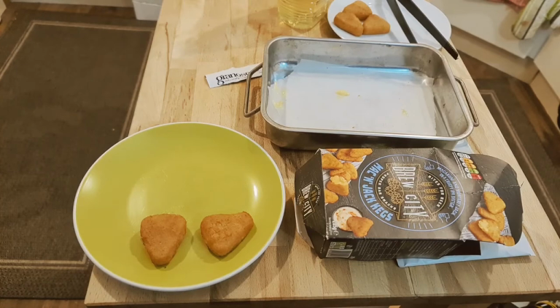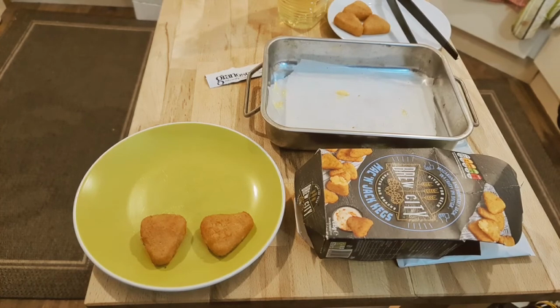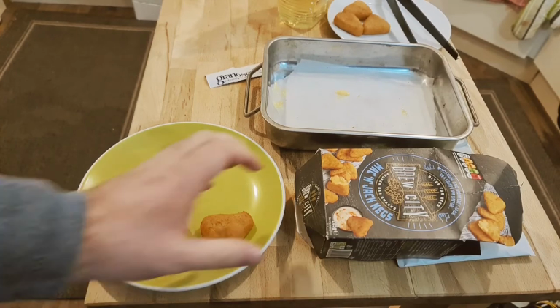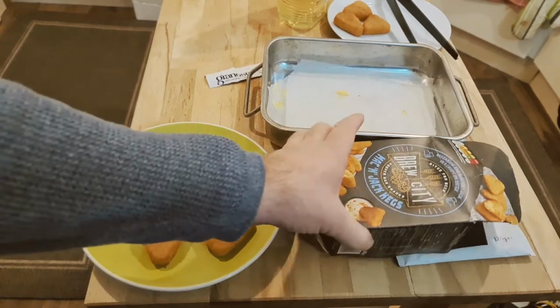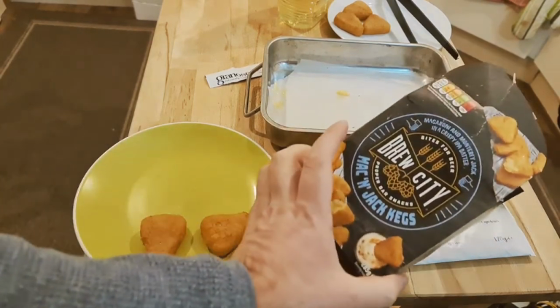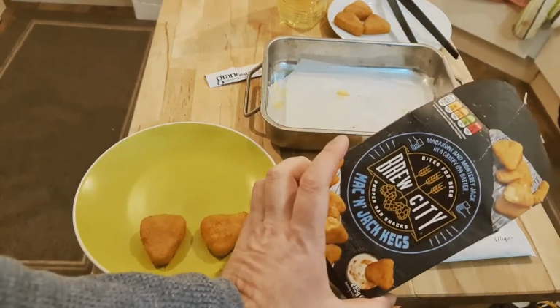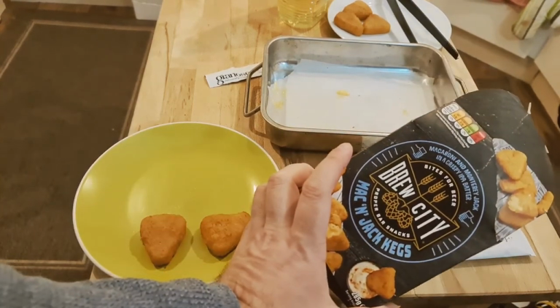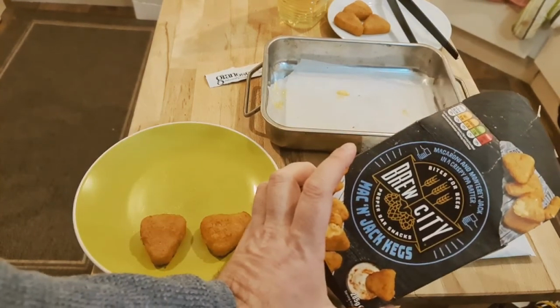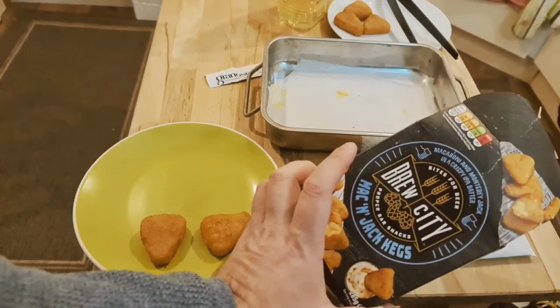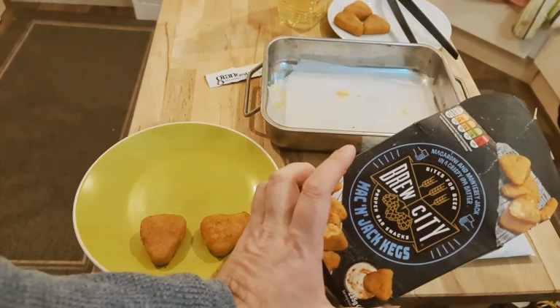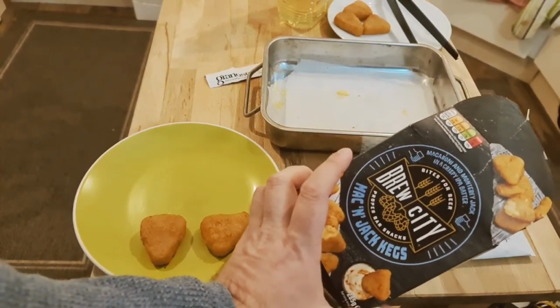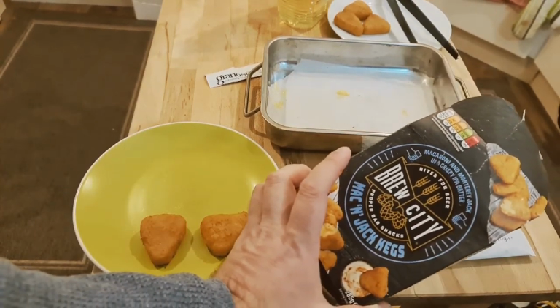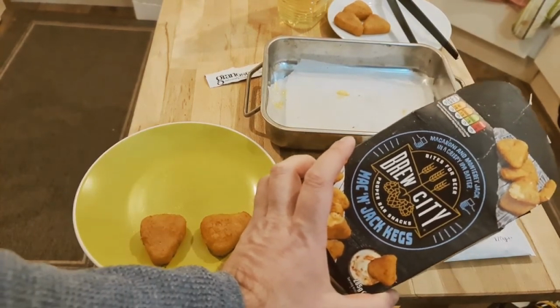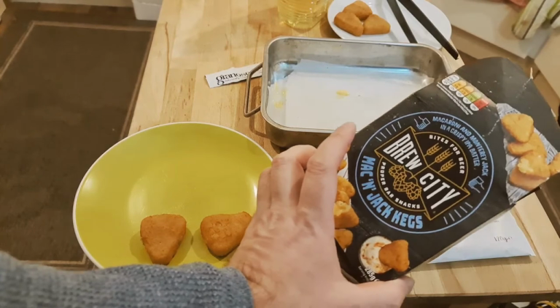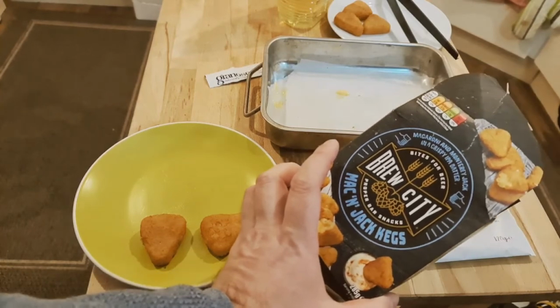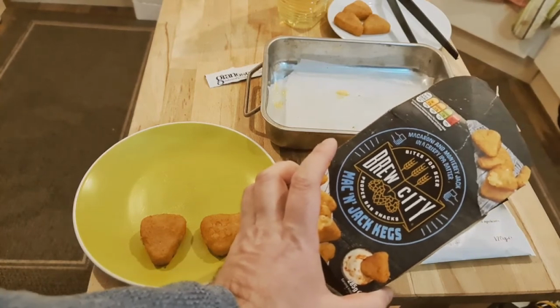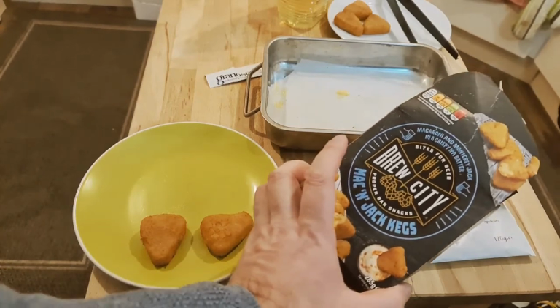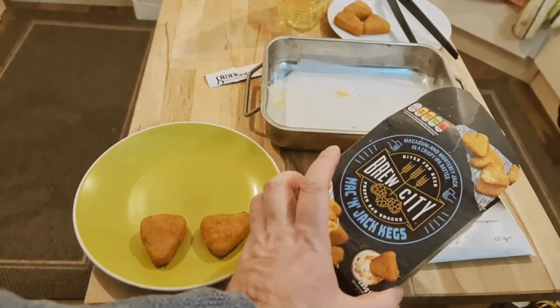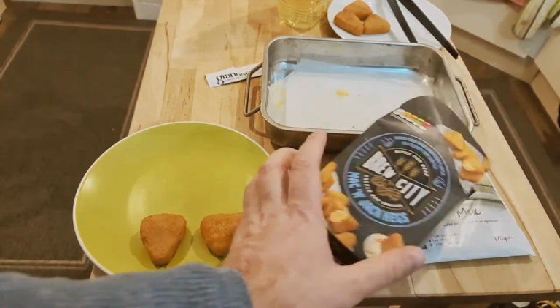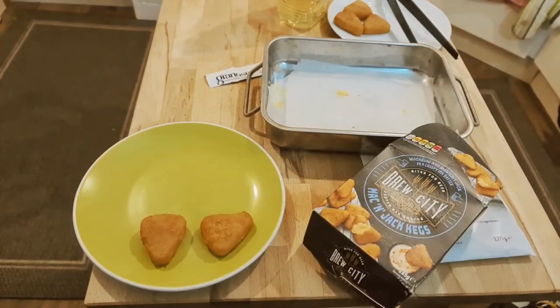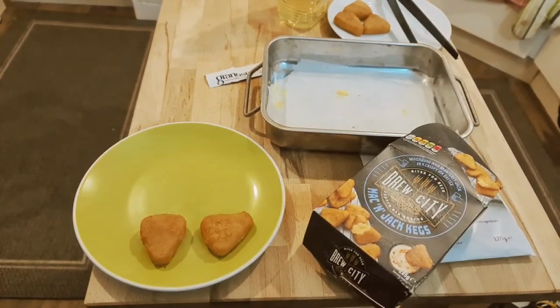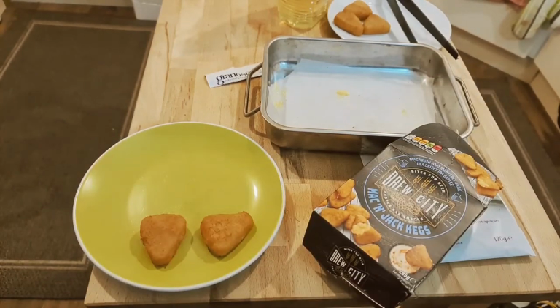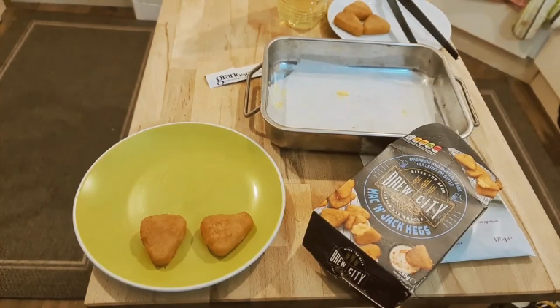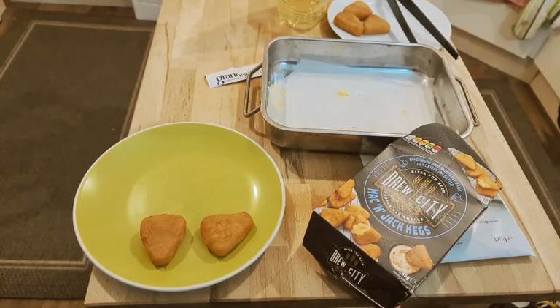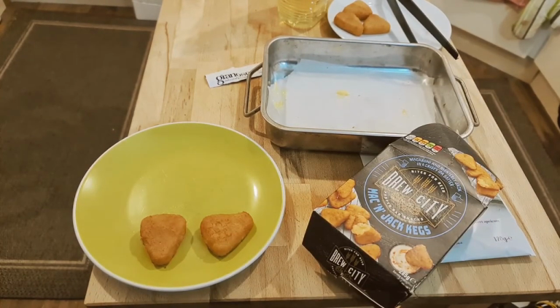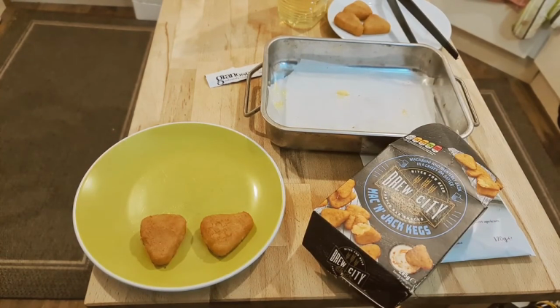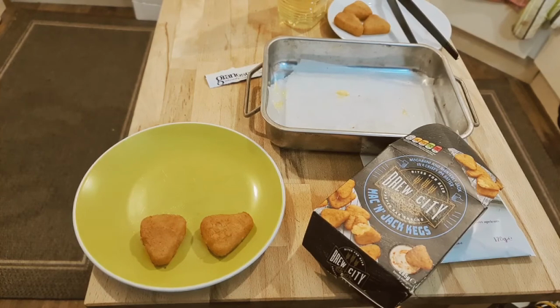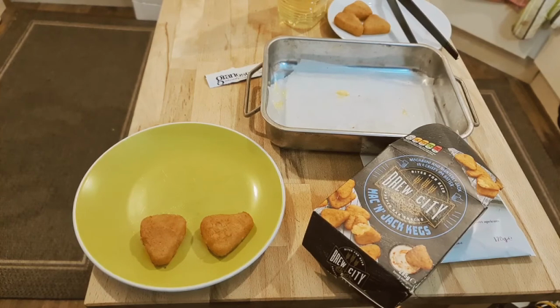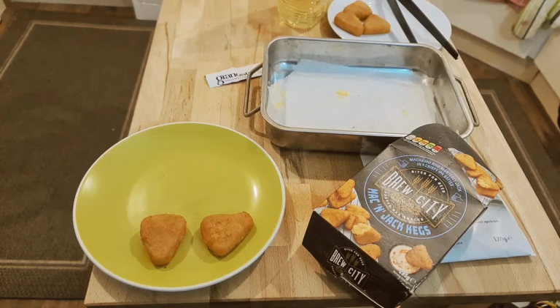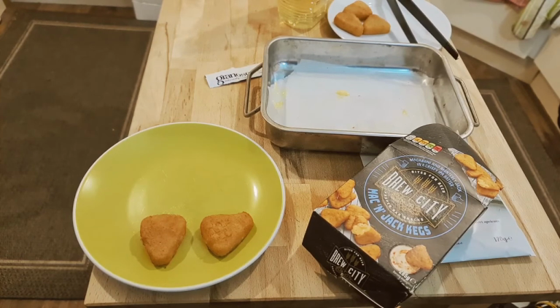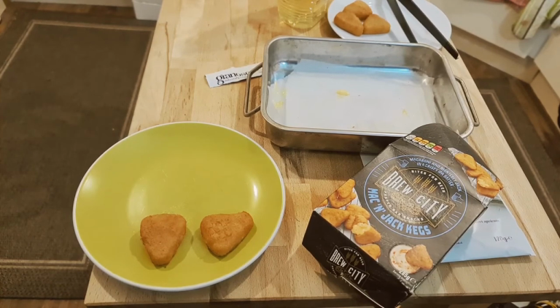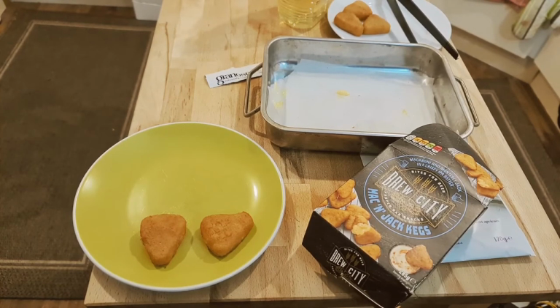So that's the Brew City — Mac and Jack kegs. Oh, I thought it was mac and cheese — mac and Jack! Oh well, that might mean they're a little spicy.